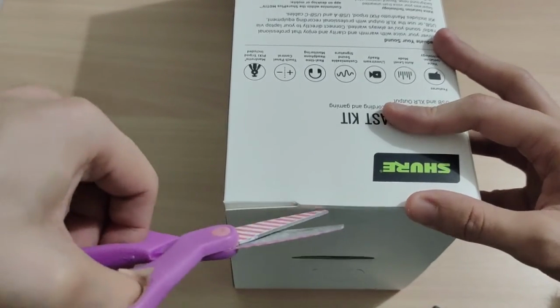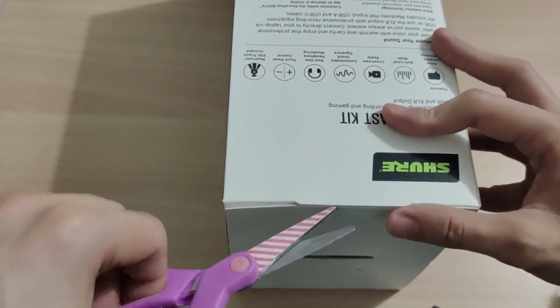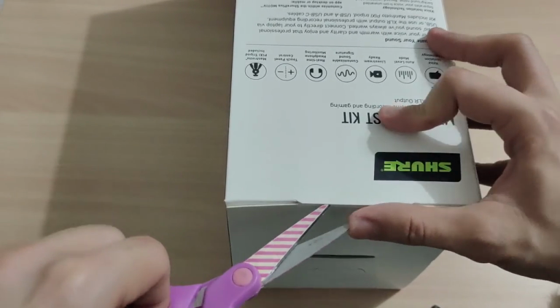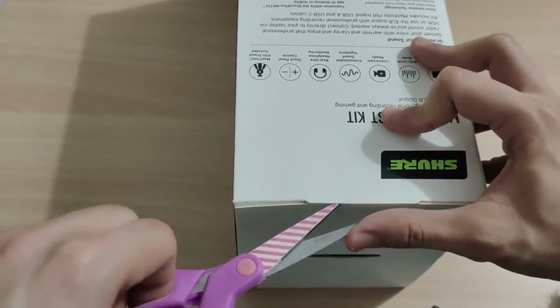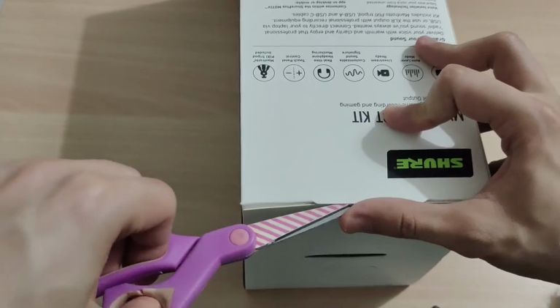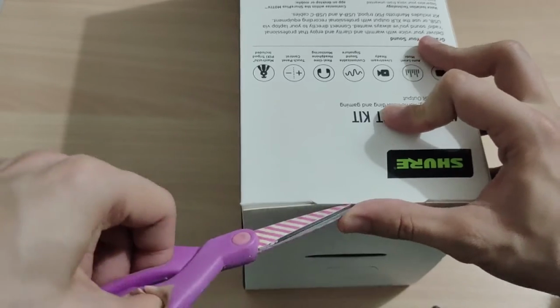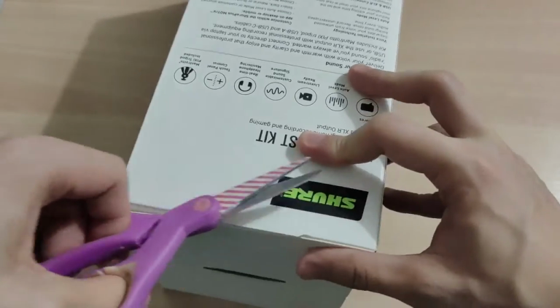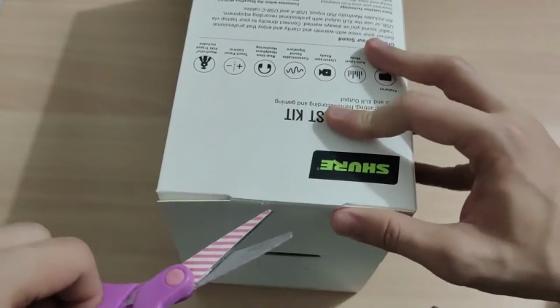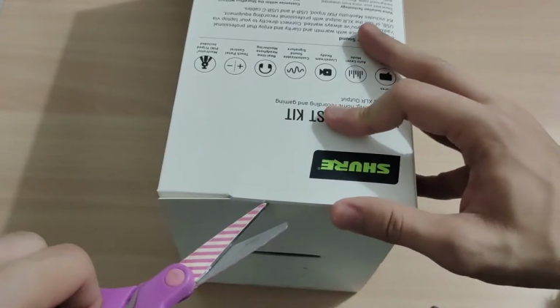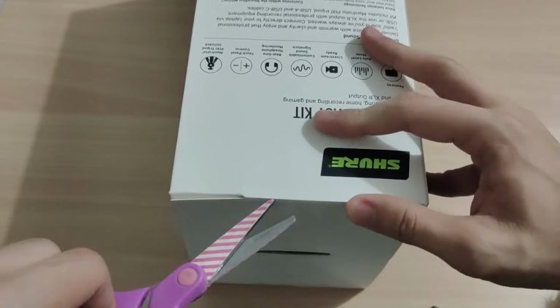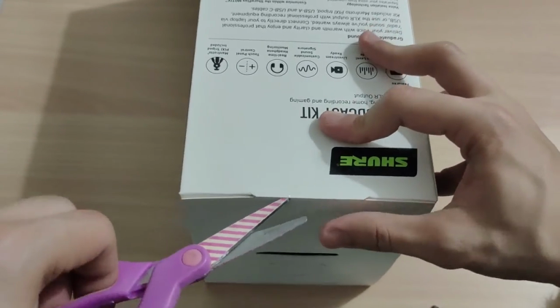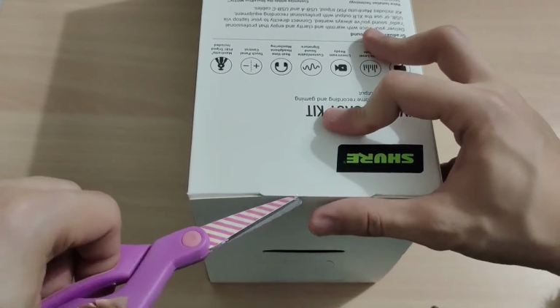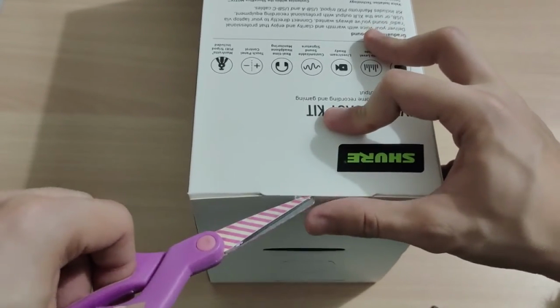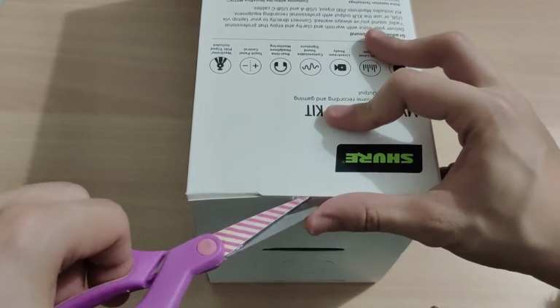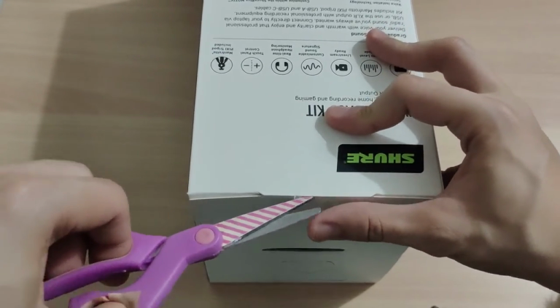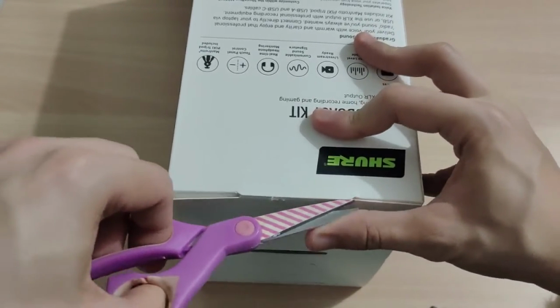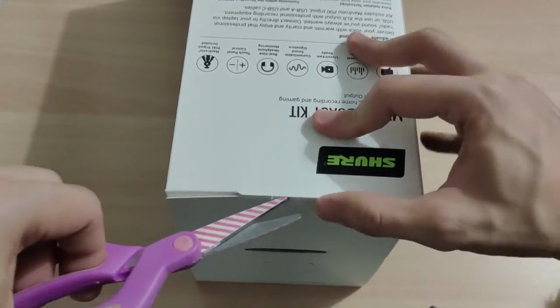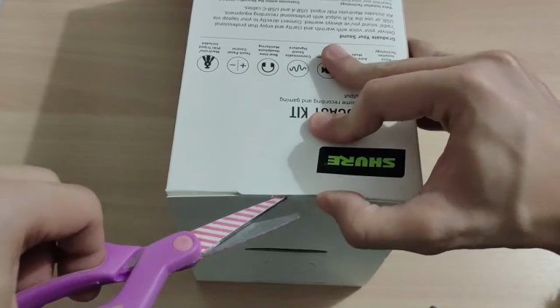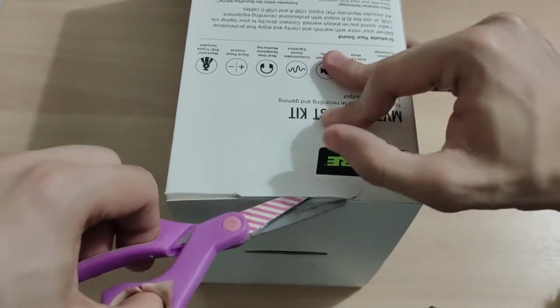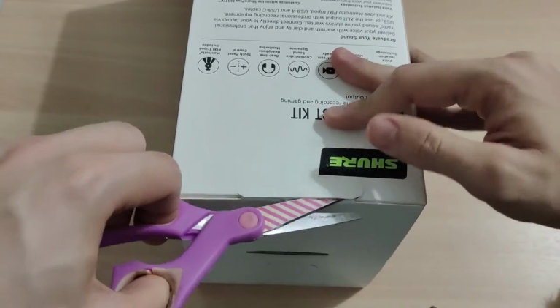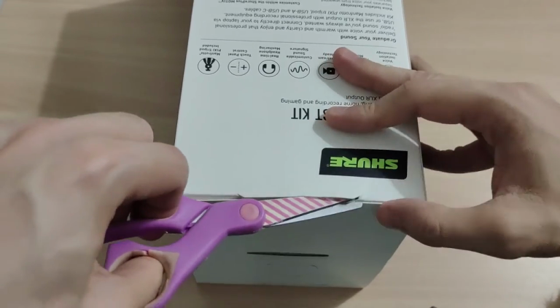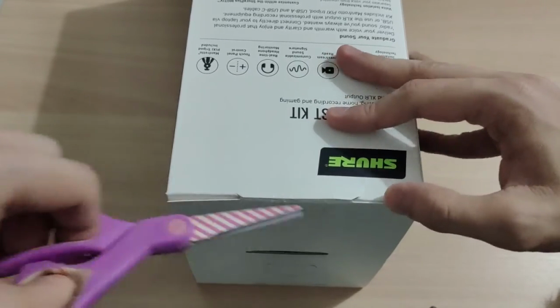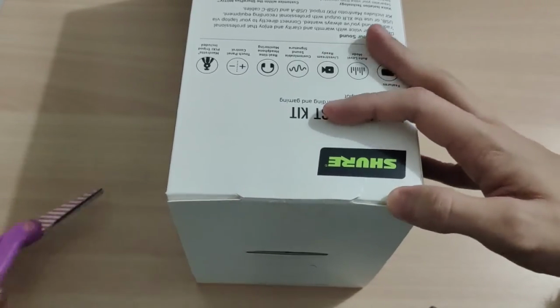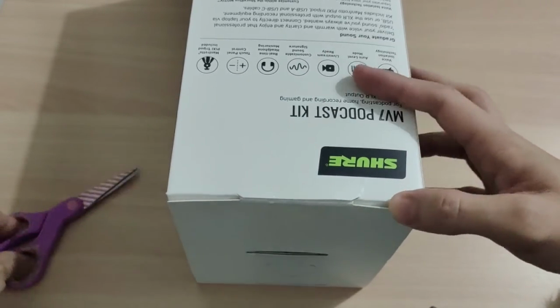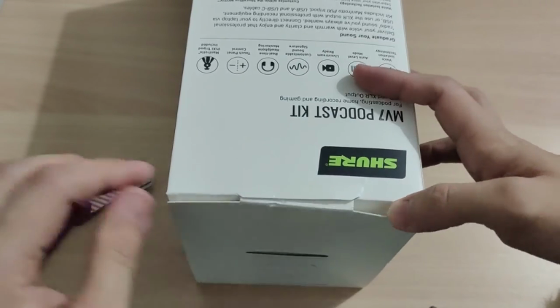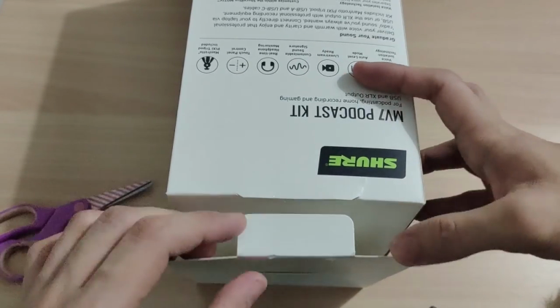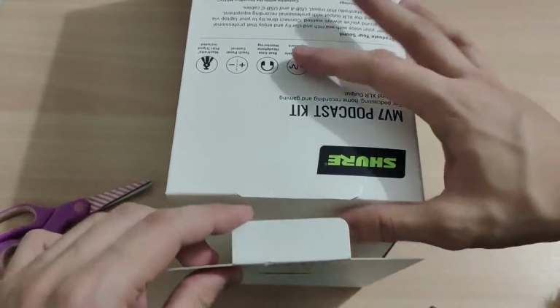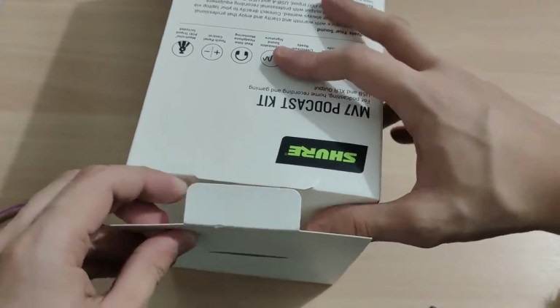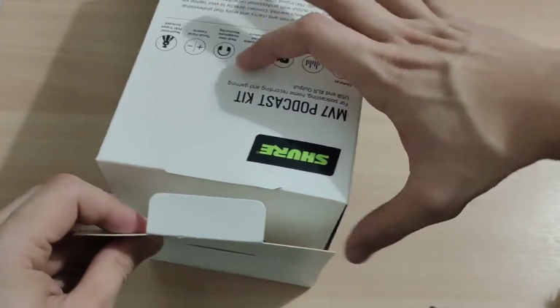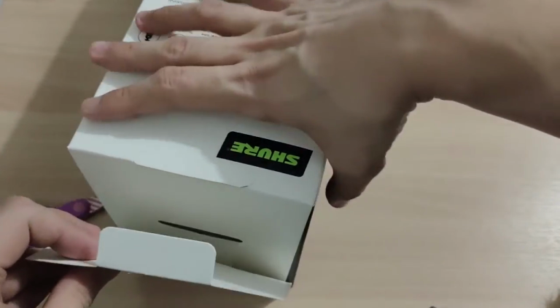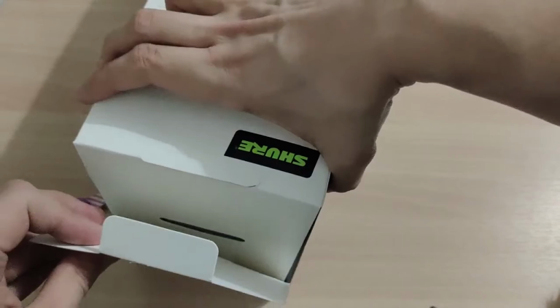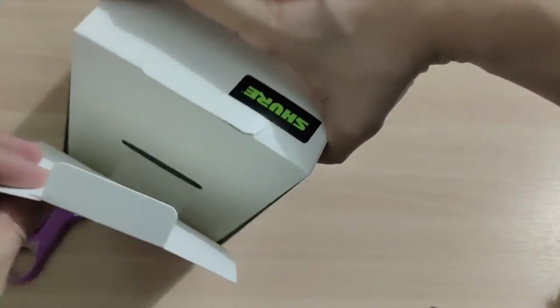This is just an unboxing video. I will try to test it right after unboxing, and I will make a vlog — a reaction video — so you can watch it.